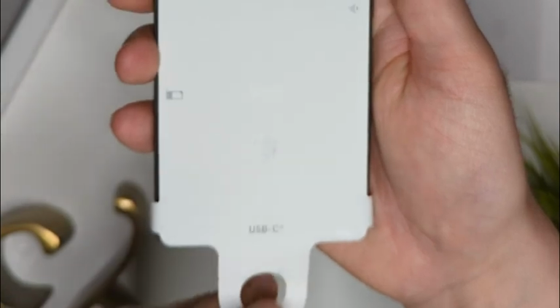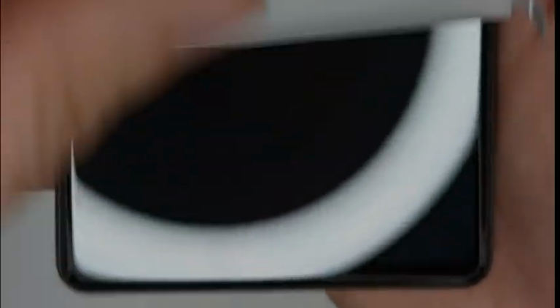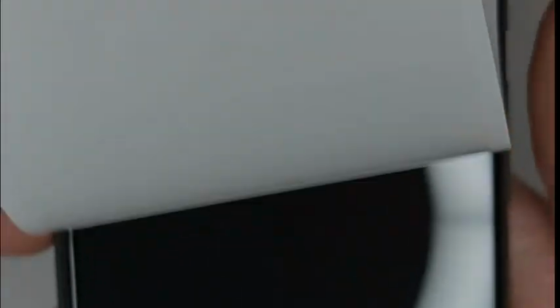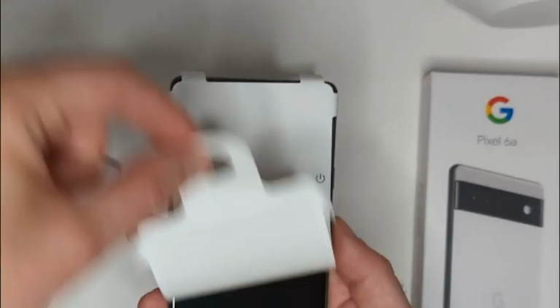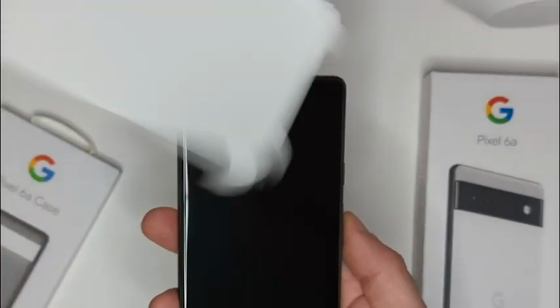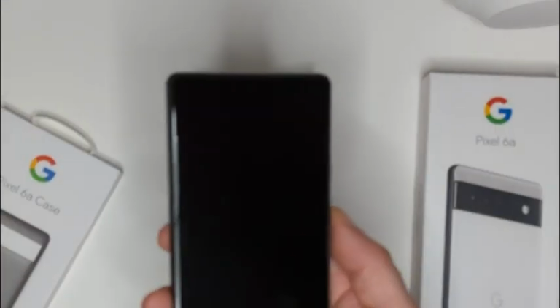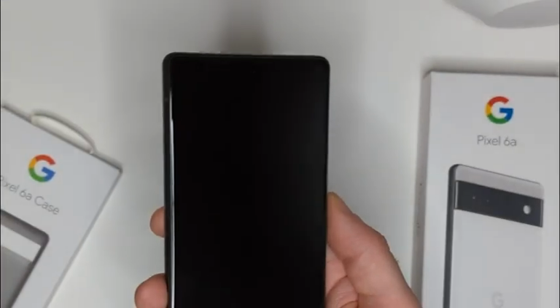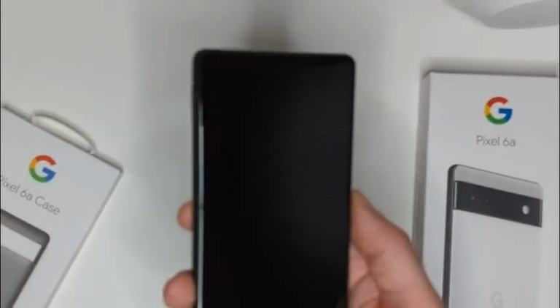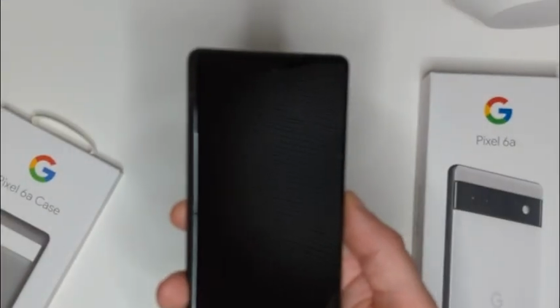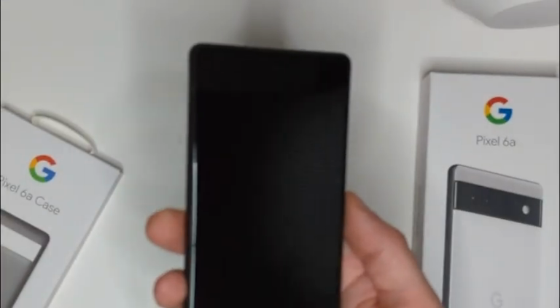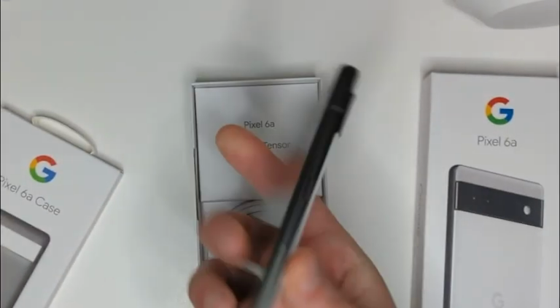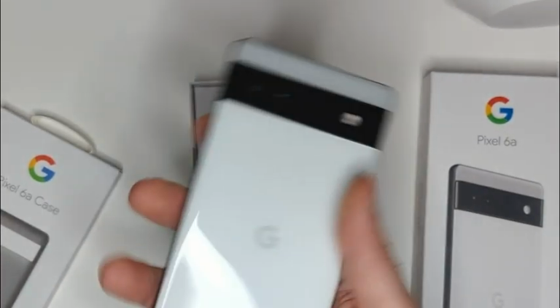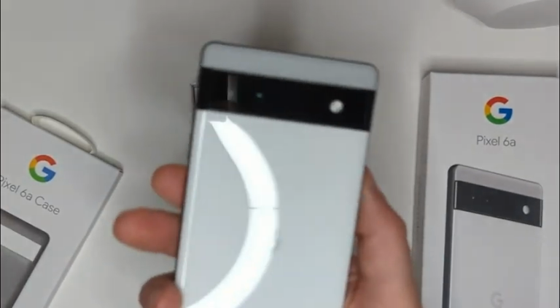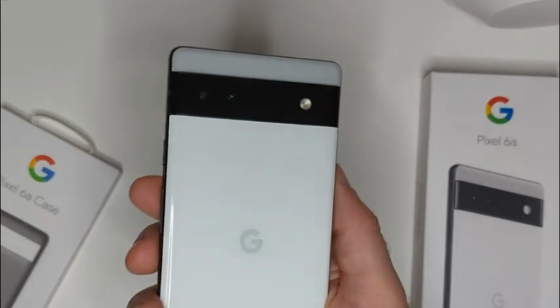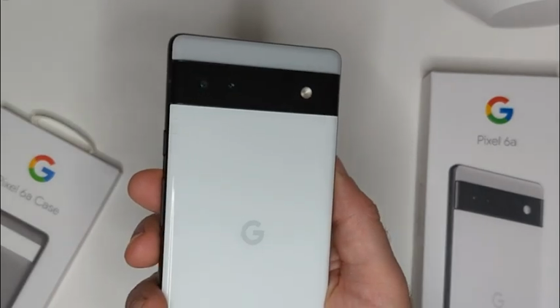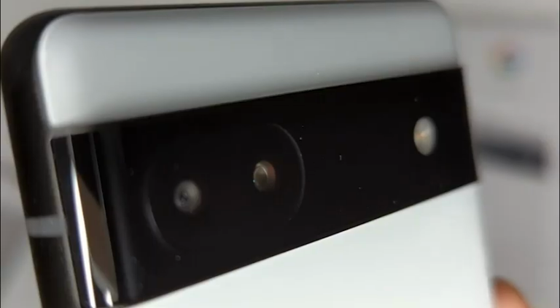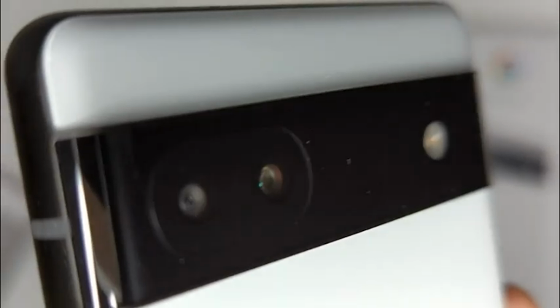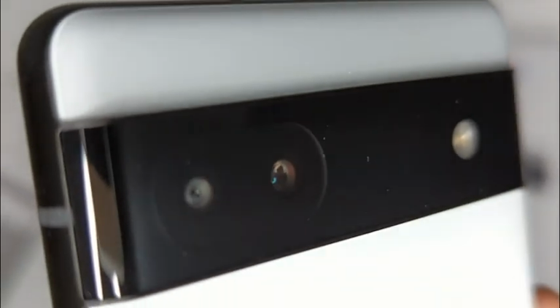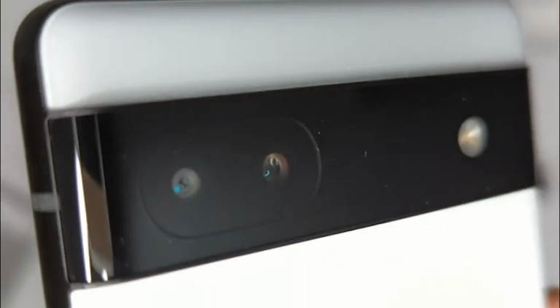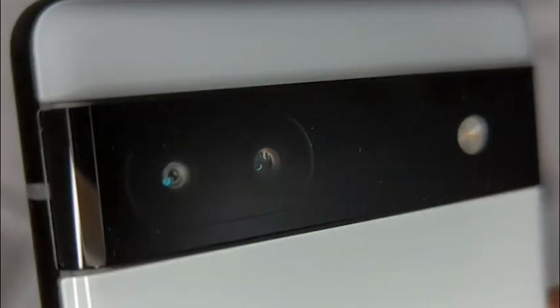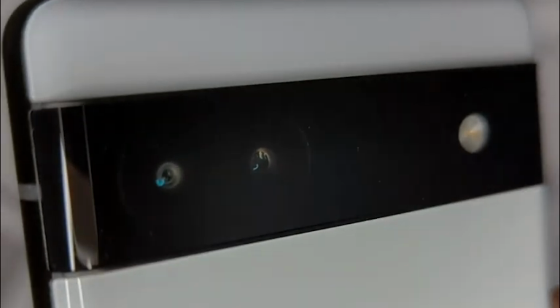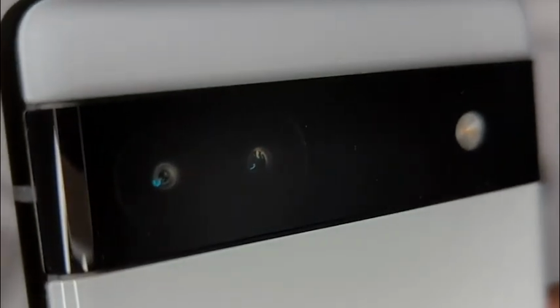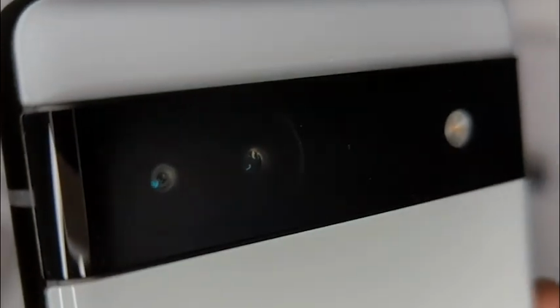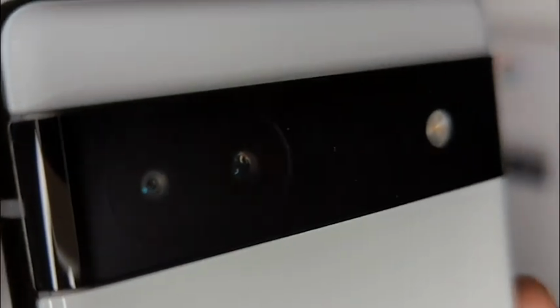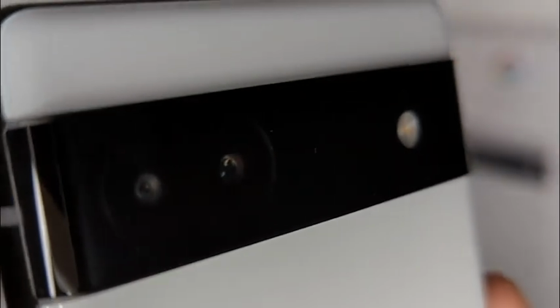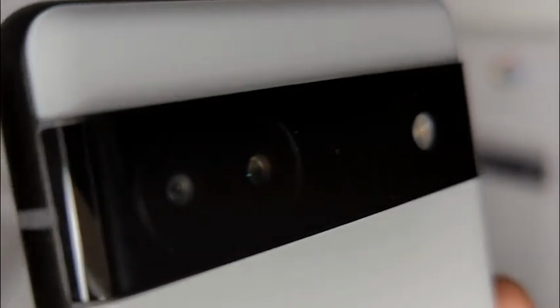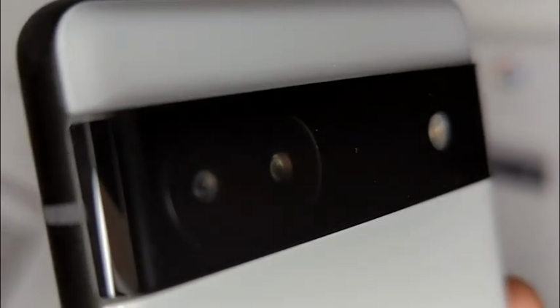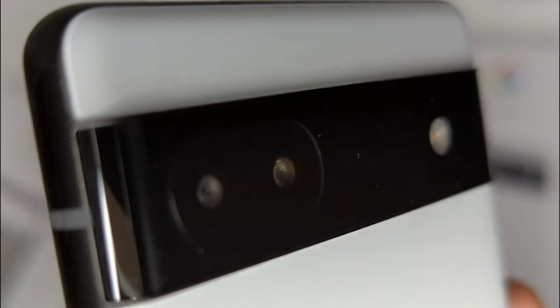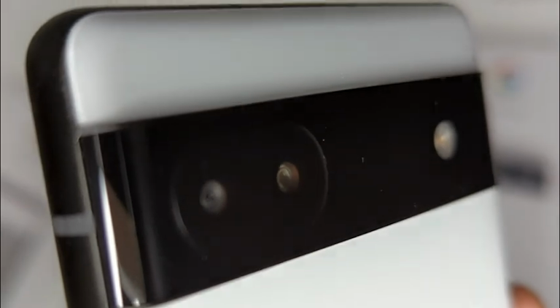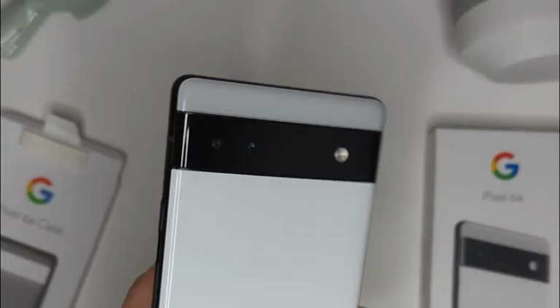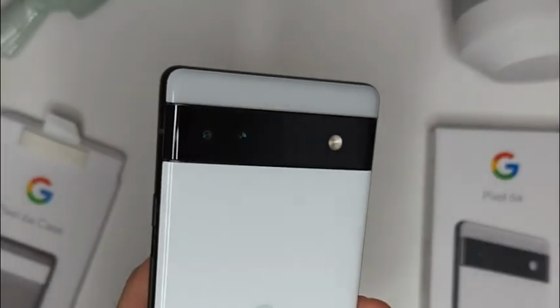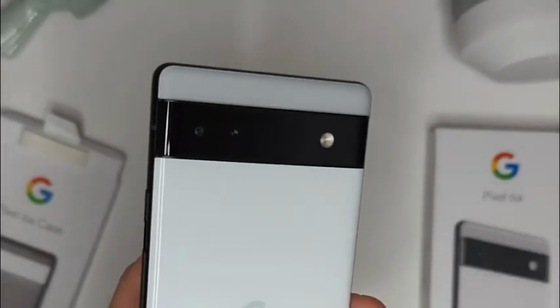The phone has a fingerprint sensor for unlocking the device under that 6.1-inch screen. On the back of the phone, you'll find two cameras: a 12.2 megapixel wide angle and a 12 megapixel ultra-wide.